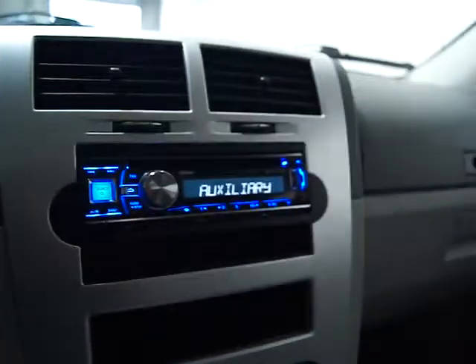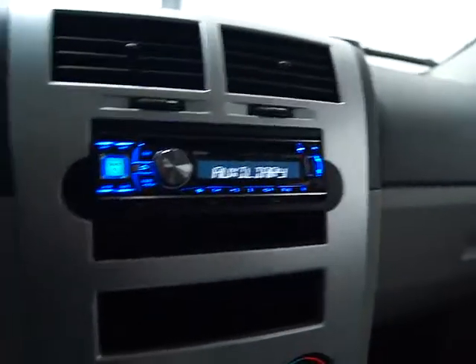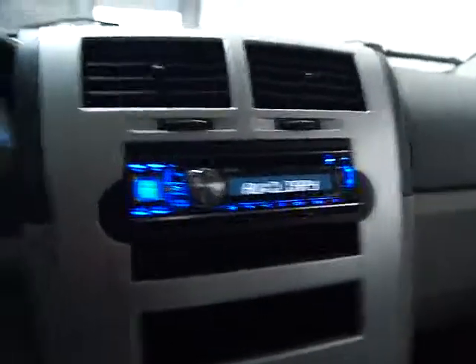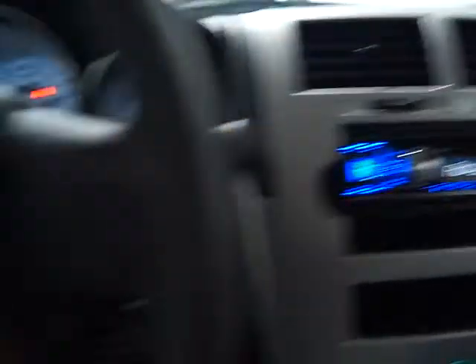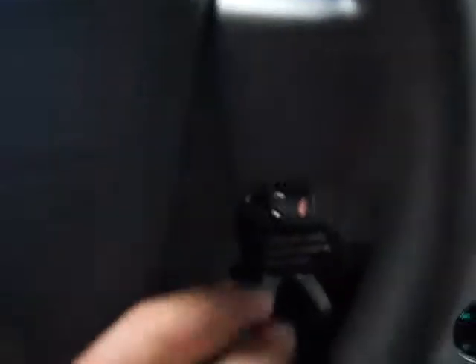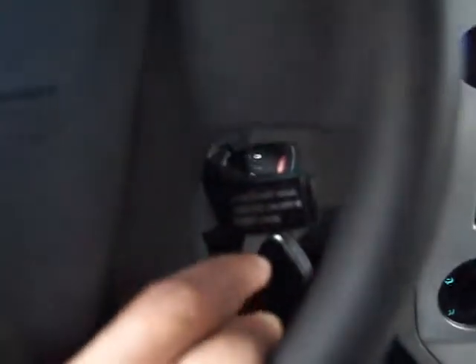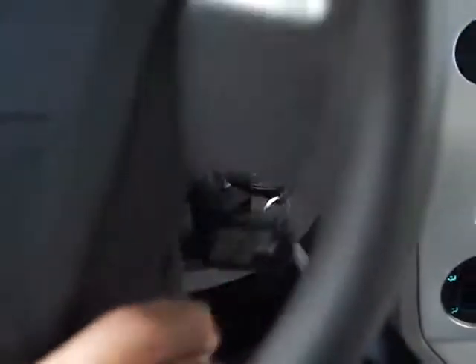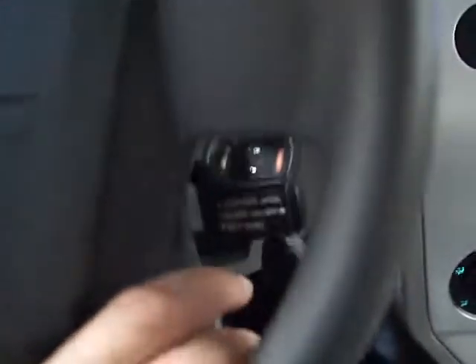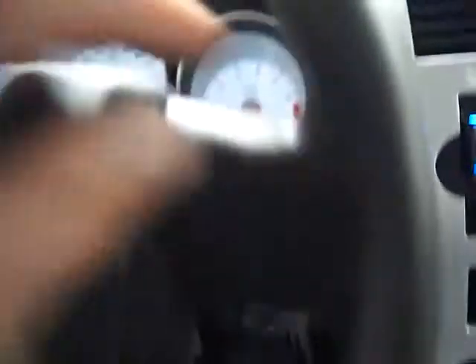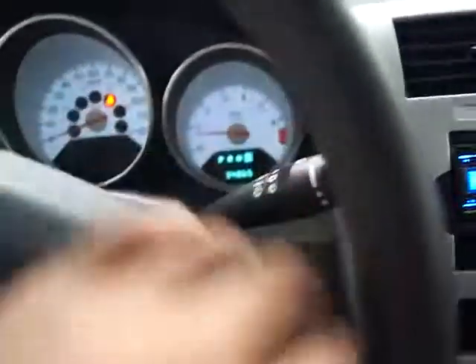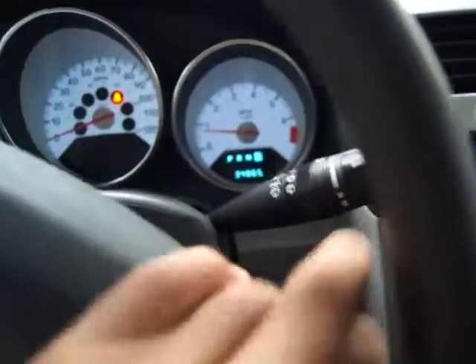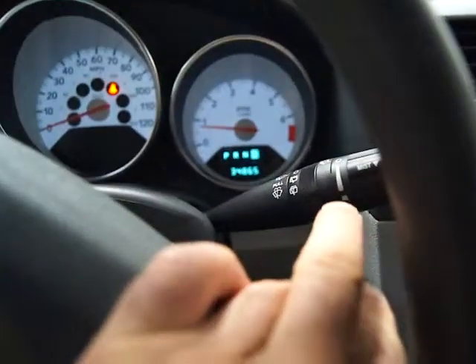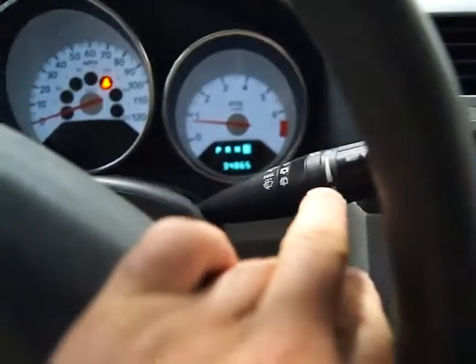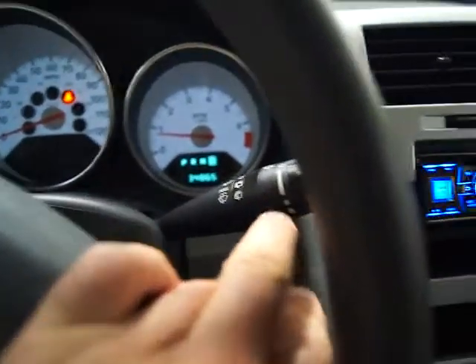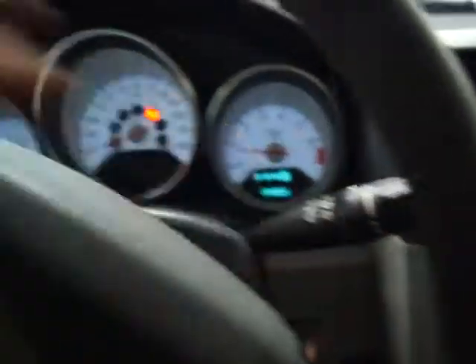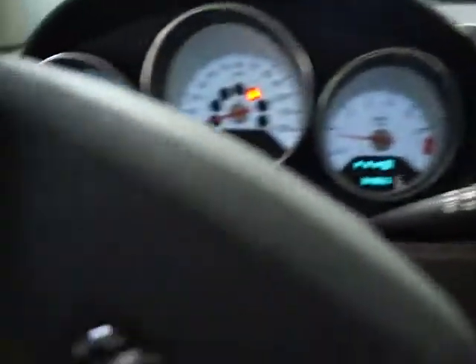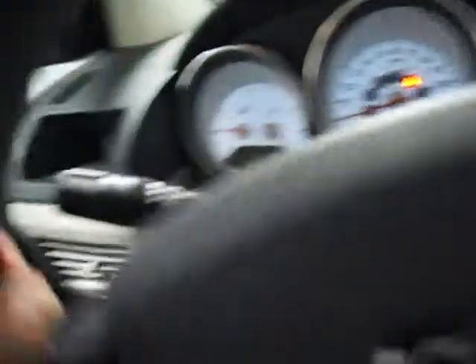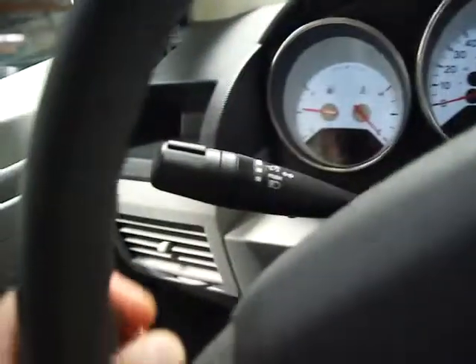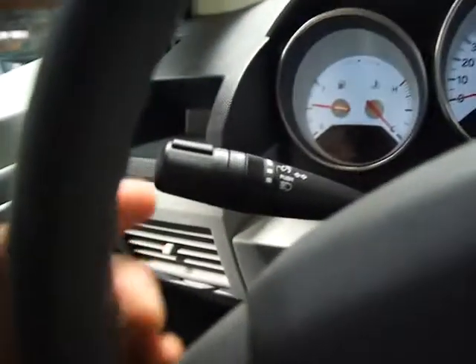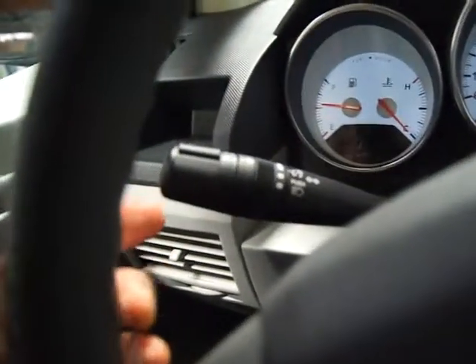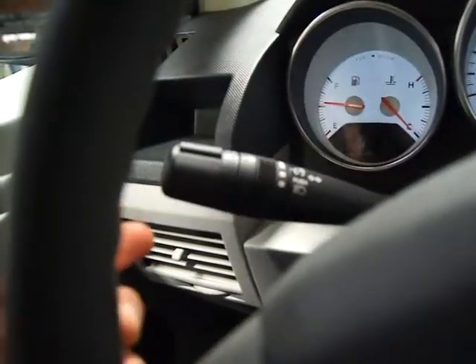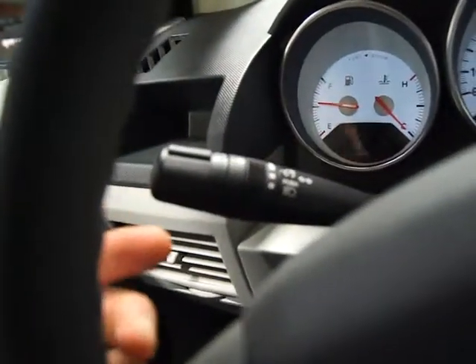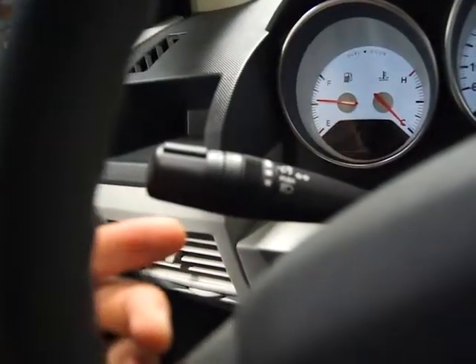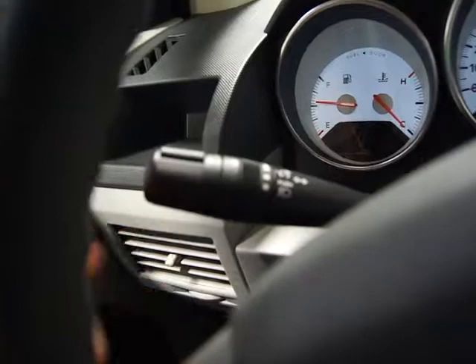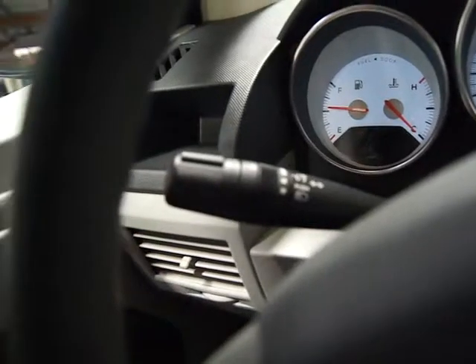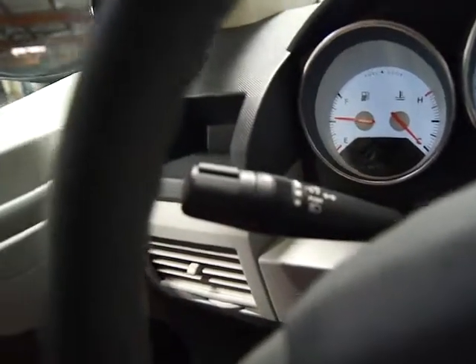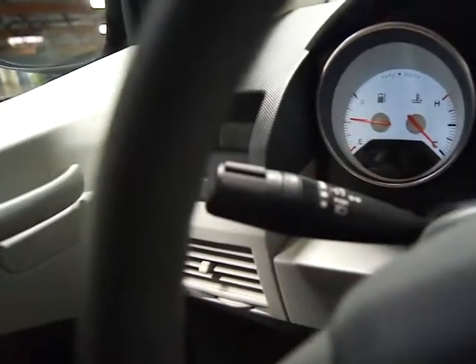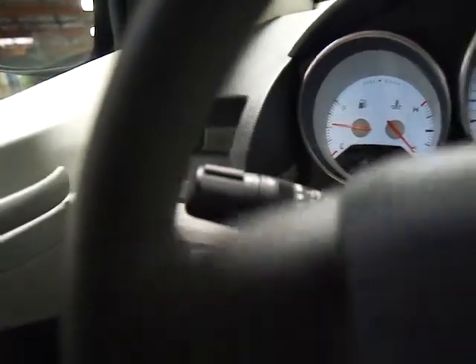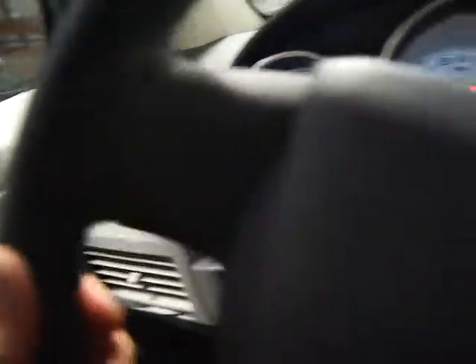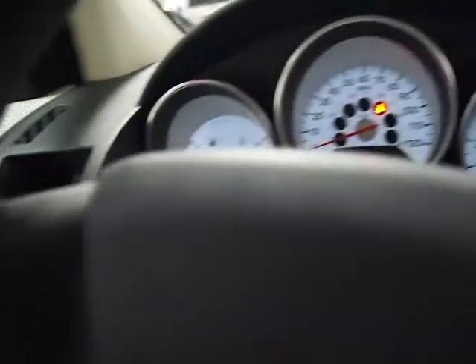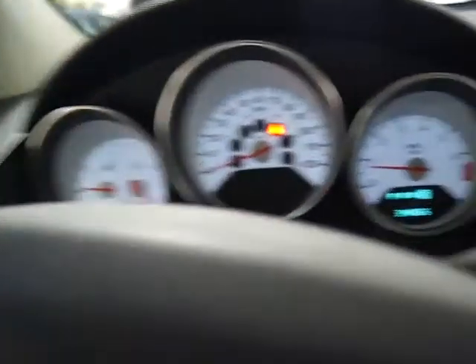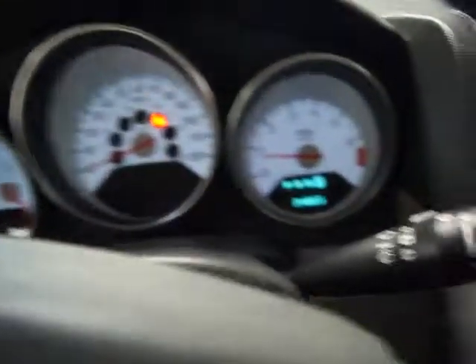The AC blows ice cold. You've got cruise control down here, intermittent wipers, and a rear wiper. Over here you've got fog lights and automatic headlights.